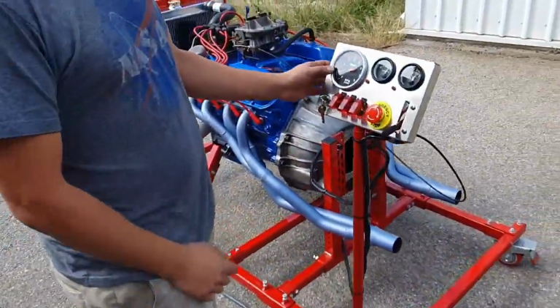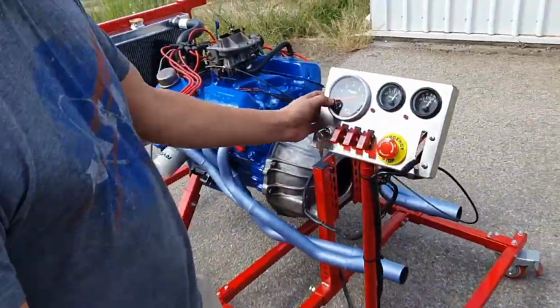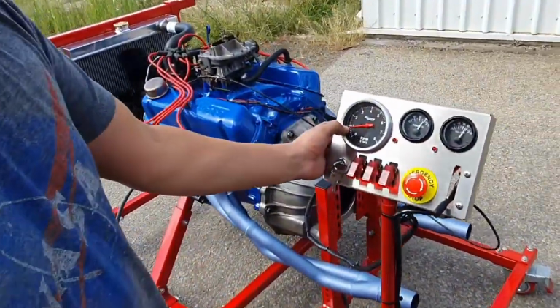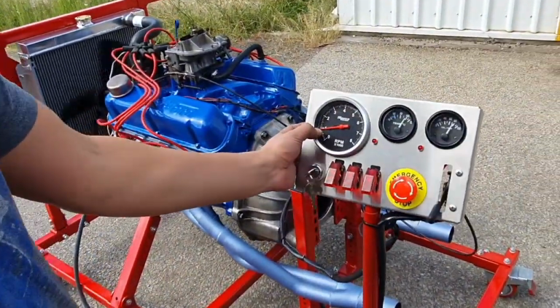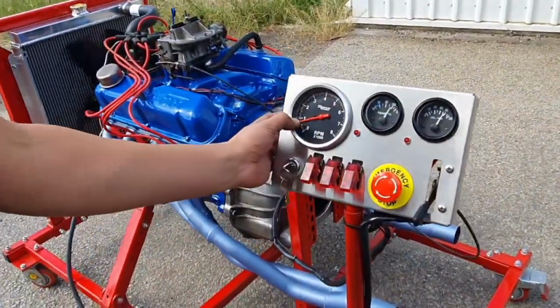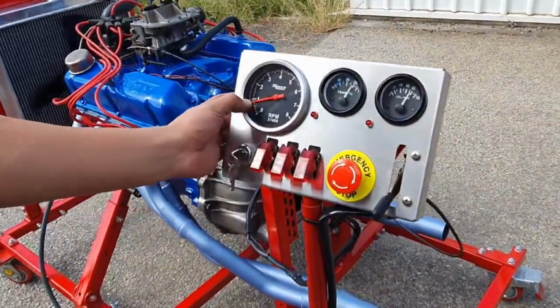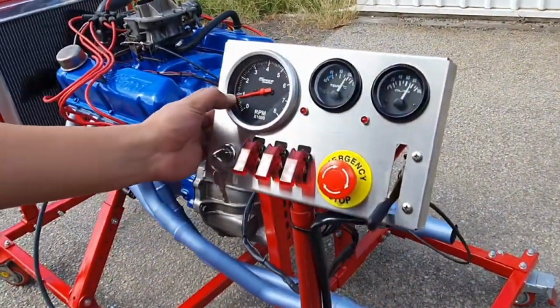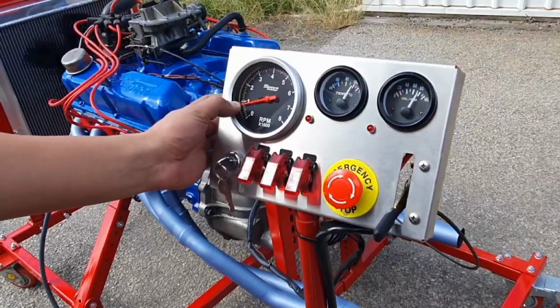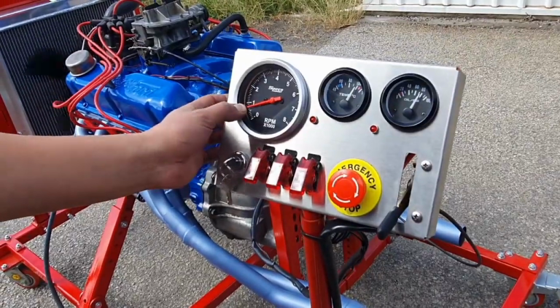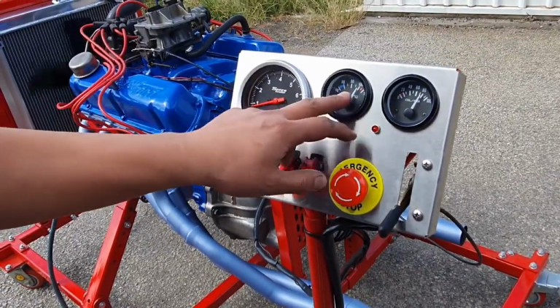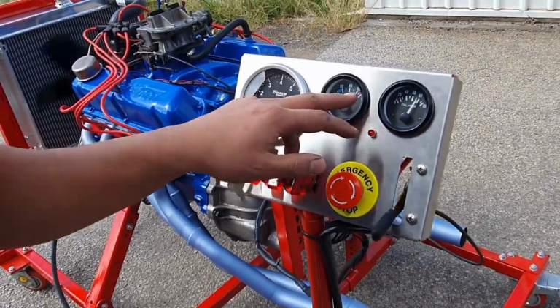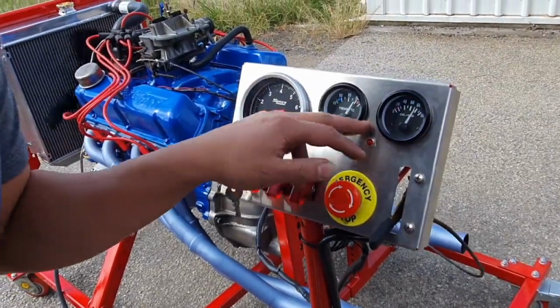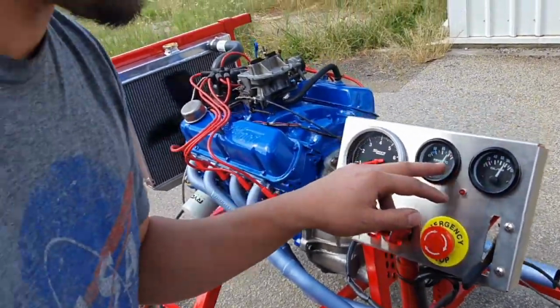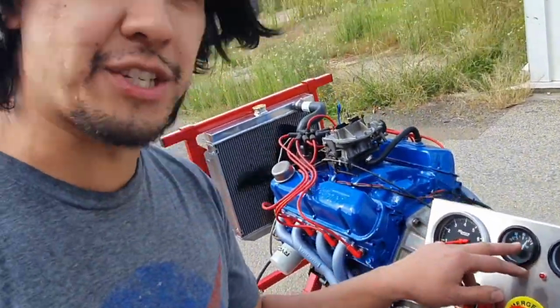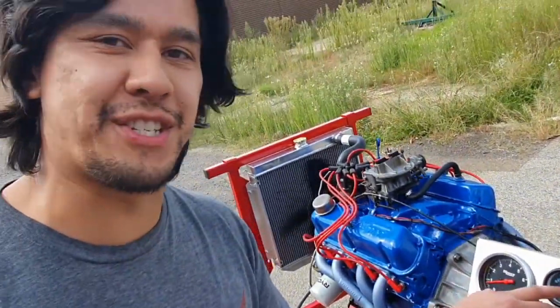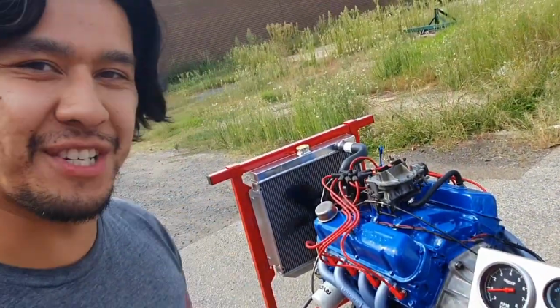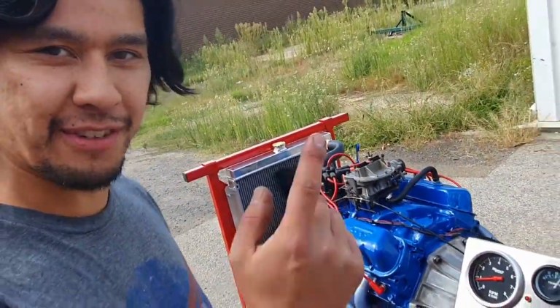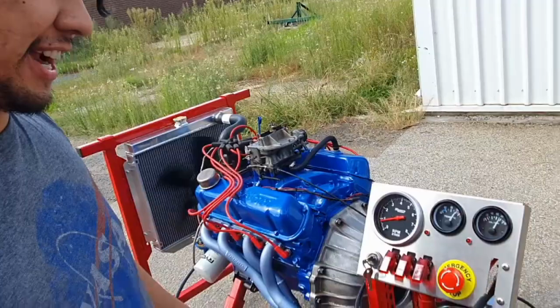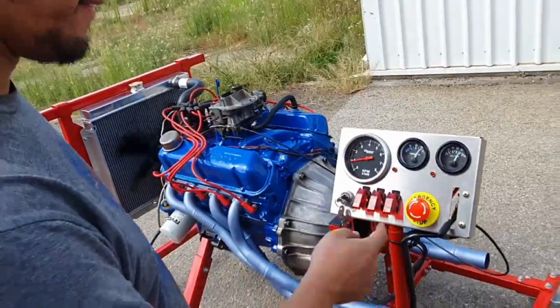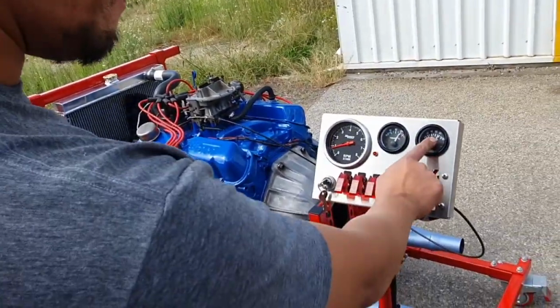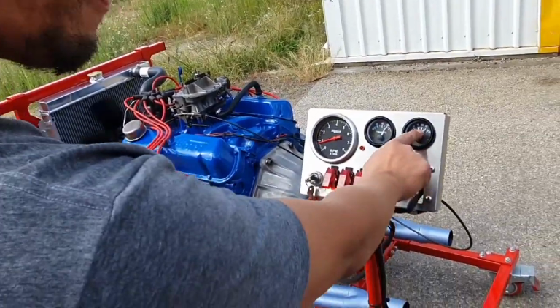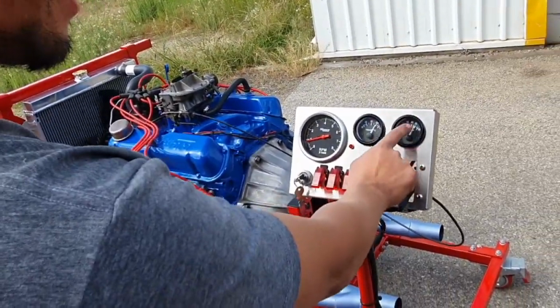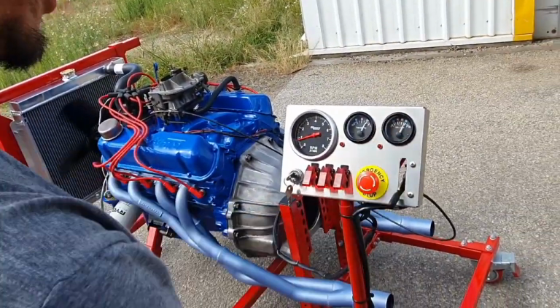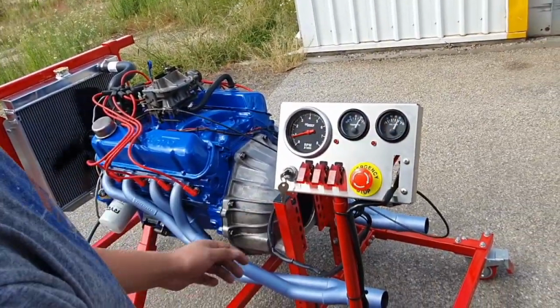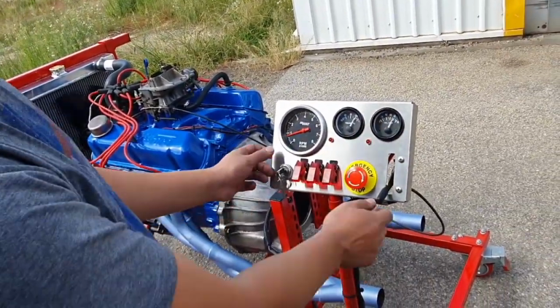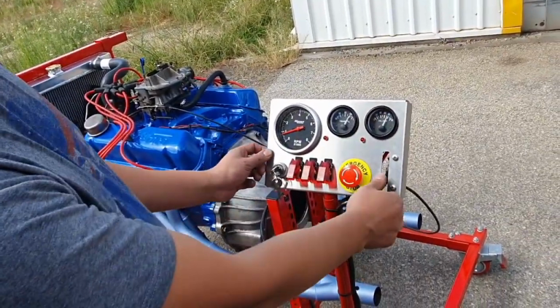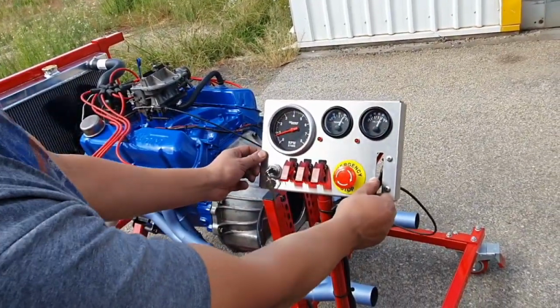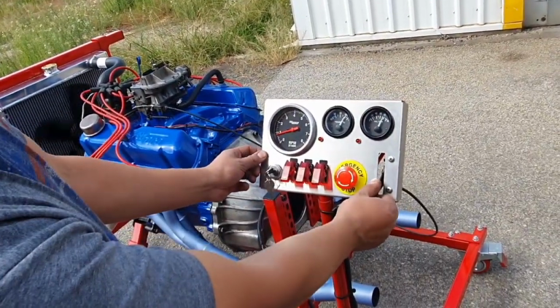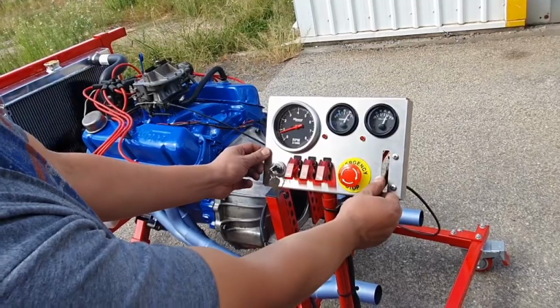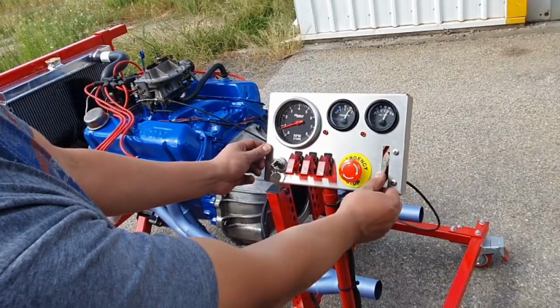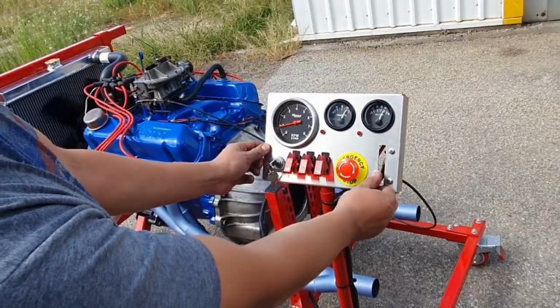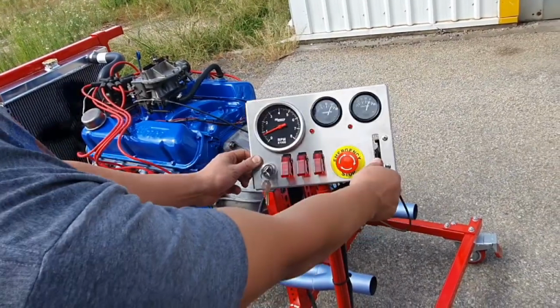This is only about 900 RPM. The temp's reading a bit high — I don't think it's the right sender, so we'd have to change that over. But oil pressure is good.